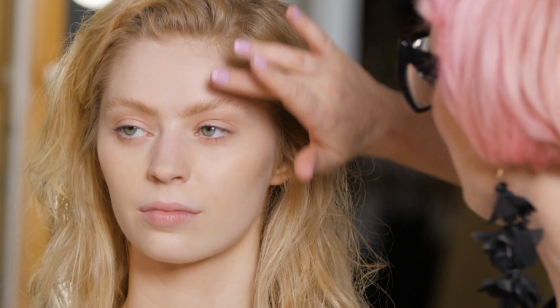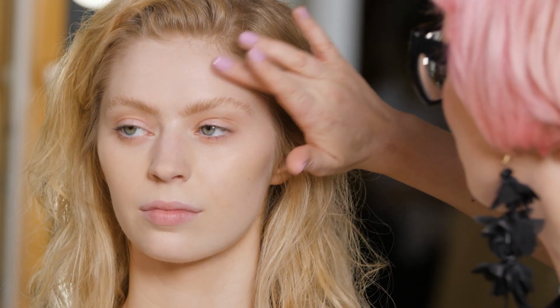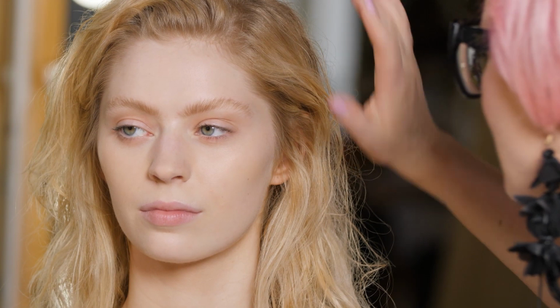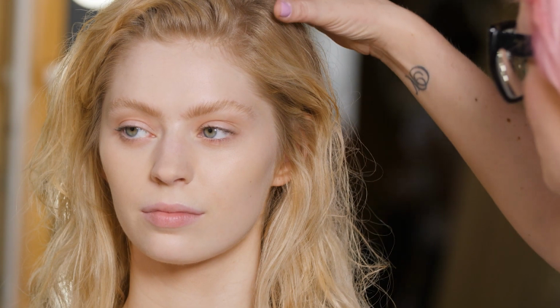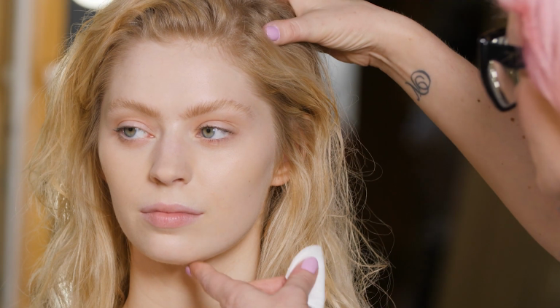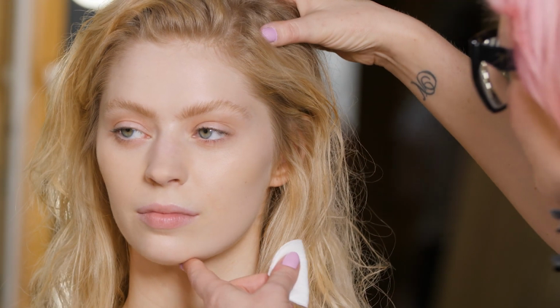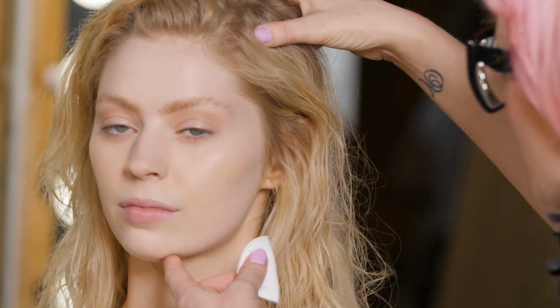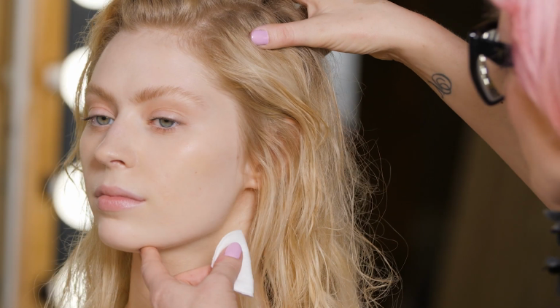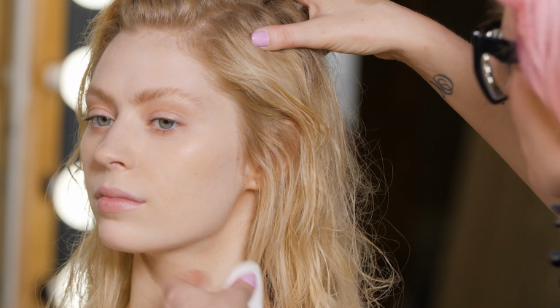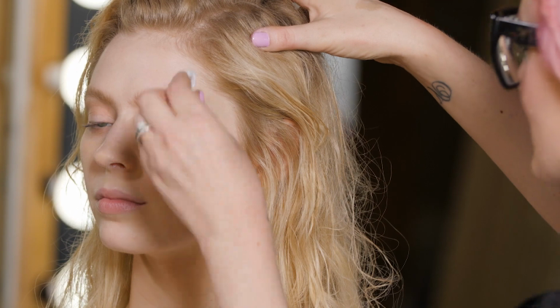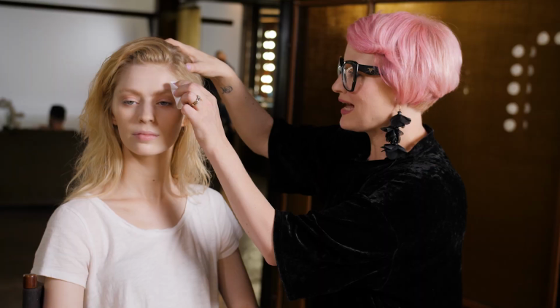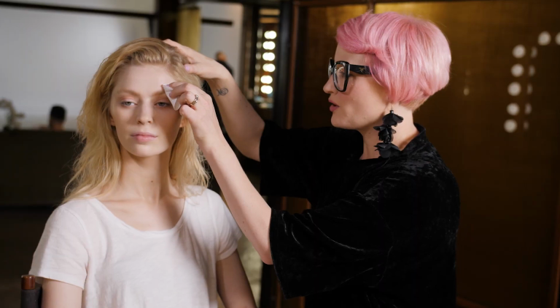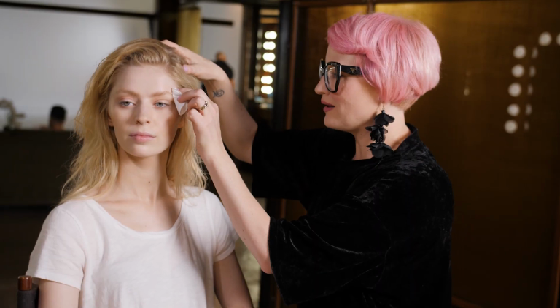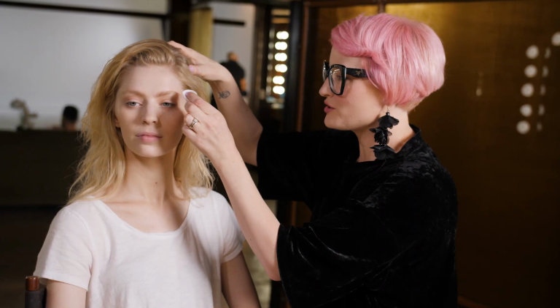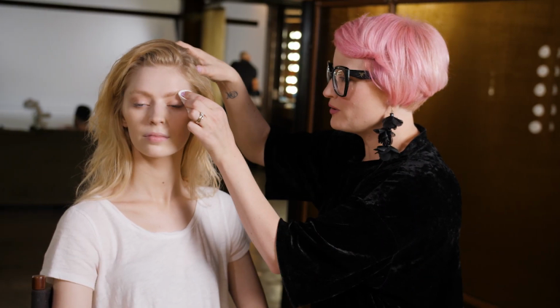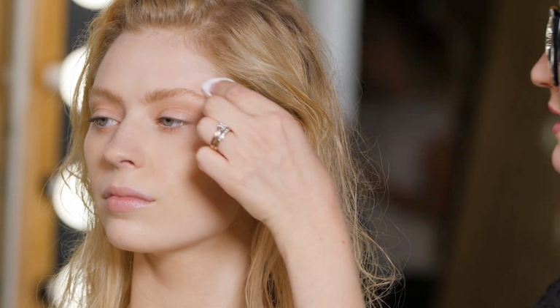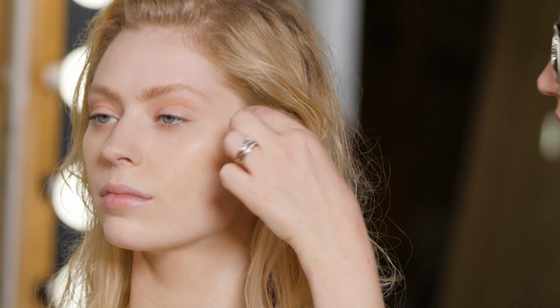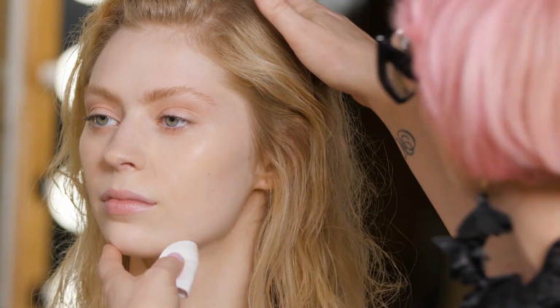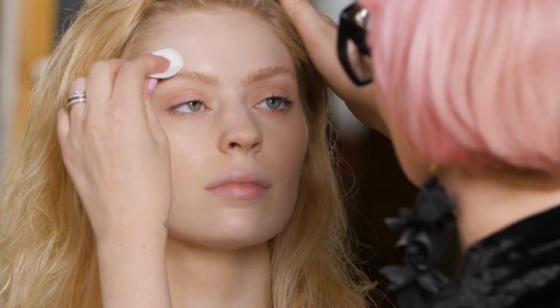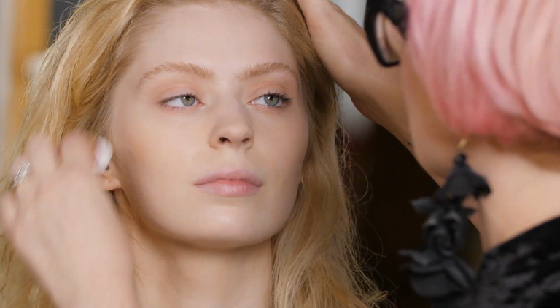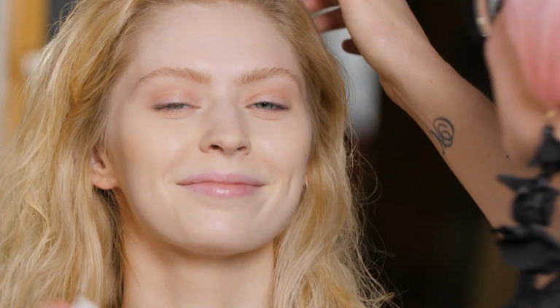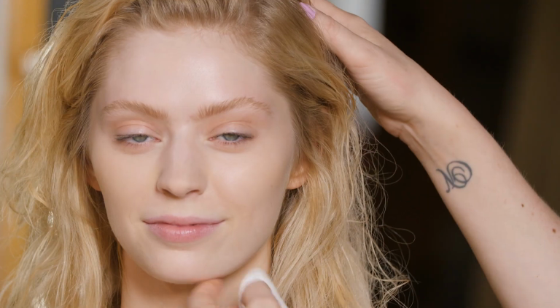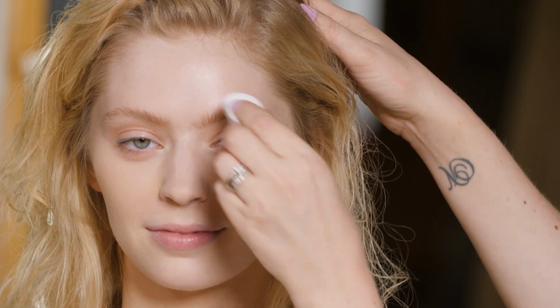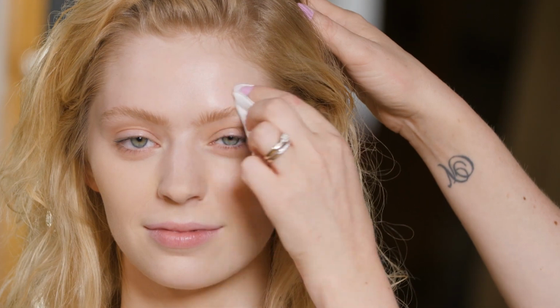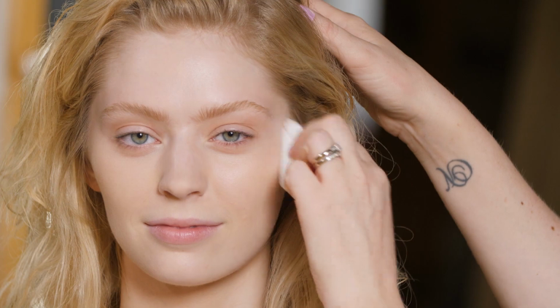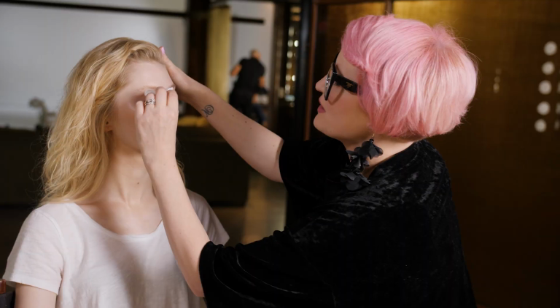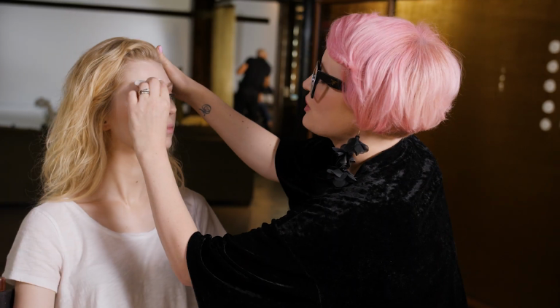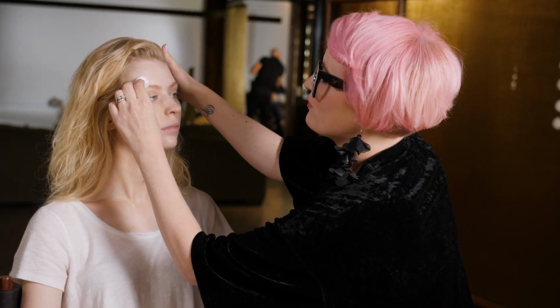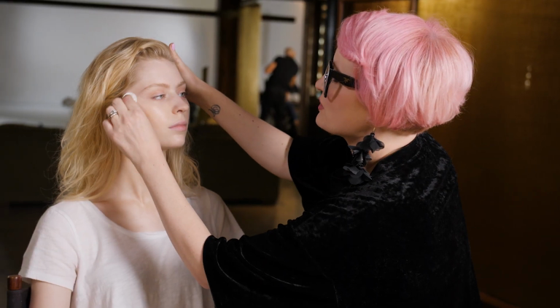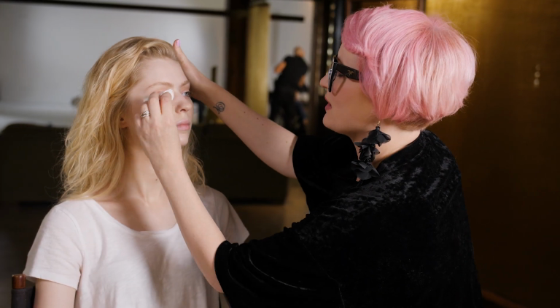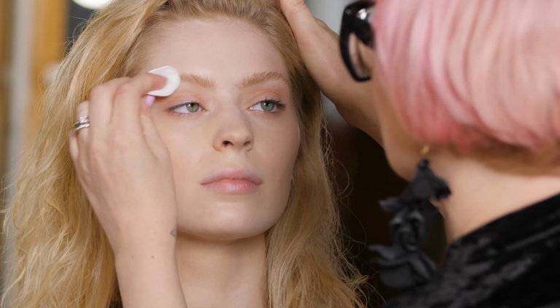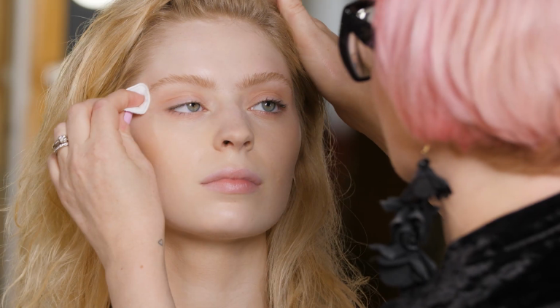When we are wanting to get these brows super flat, we want to make sure that the skin has no oily residue. So I love to clean over the area with some isopropyl alcohol and just make sure we've got a super clean surface.